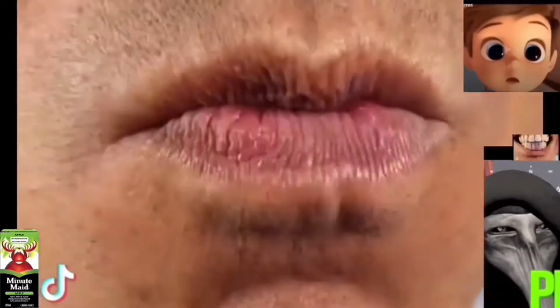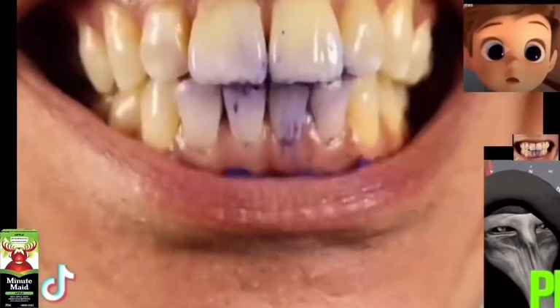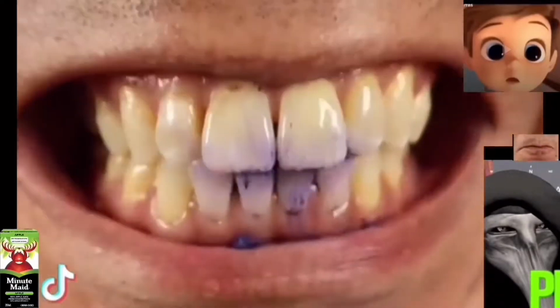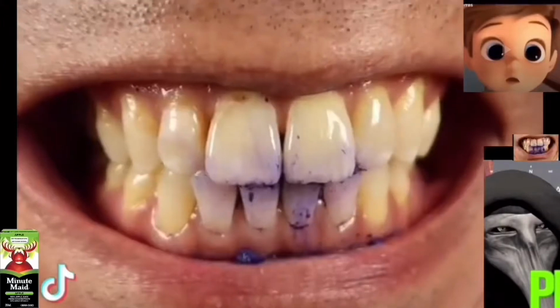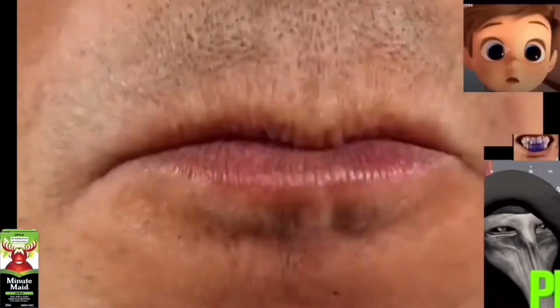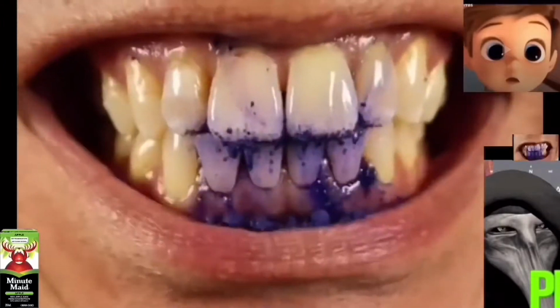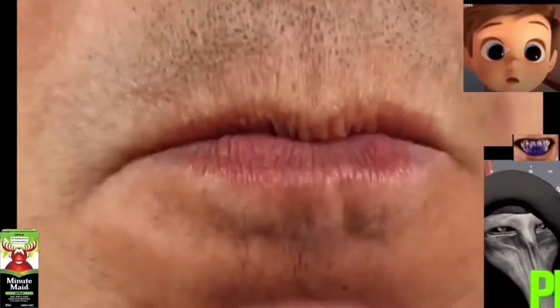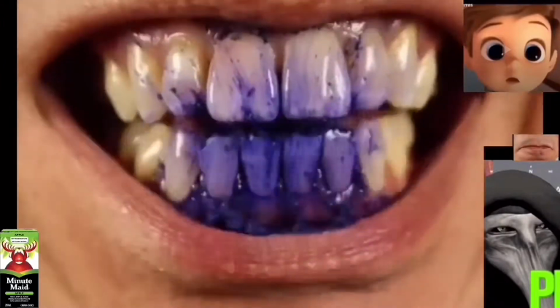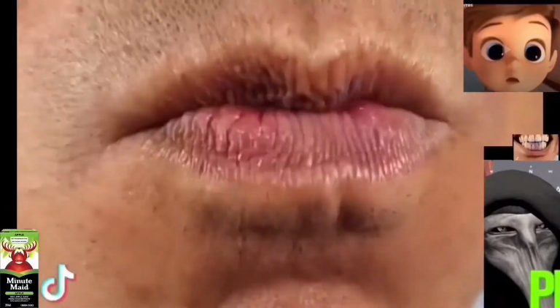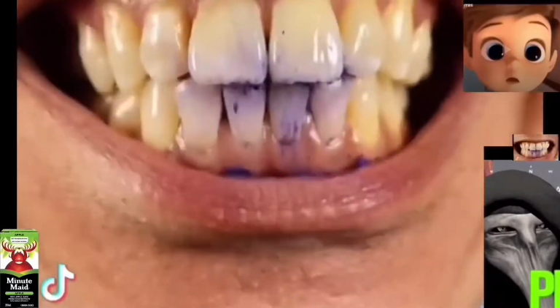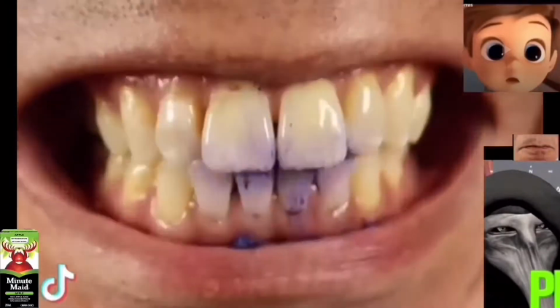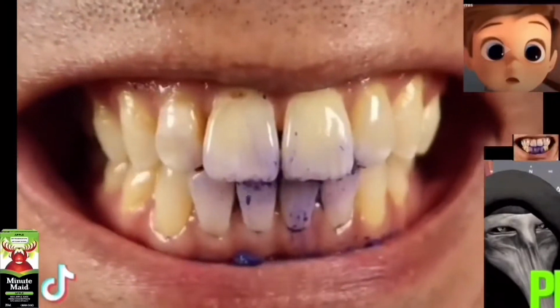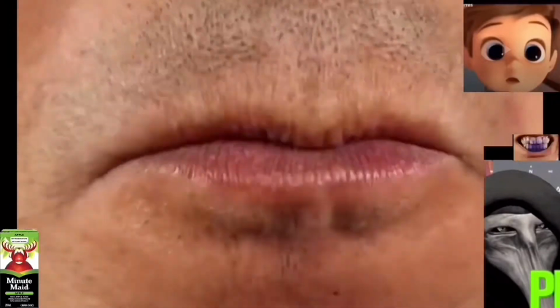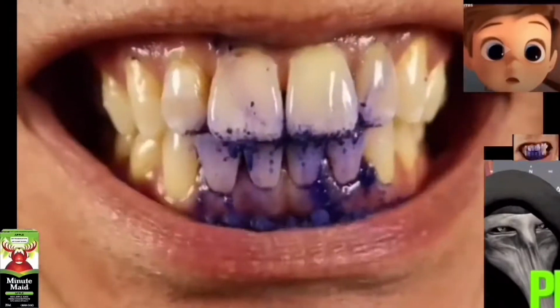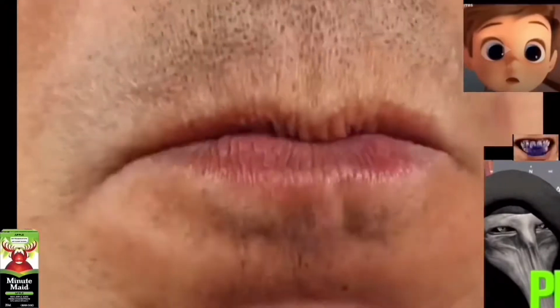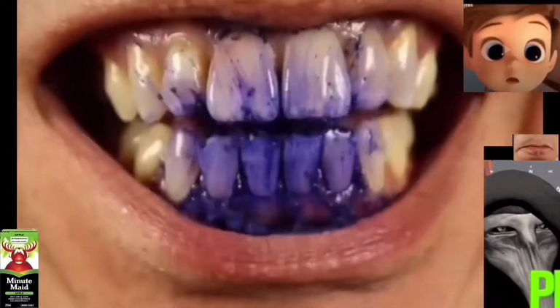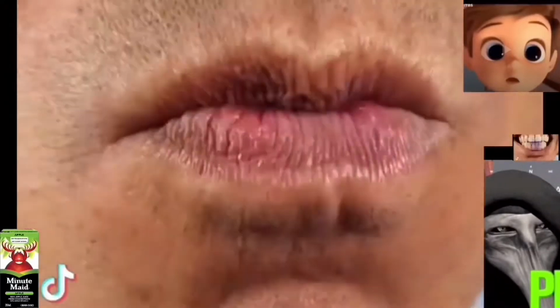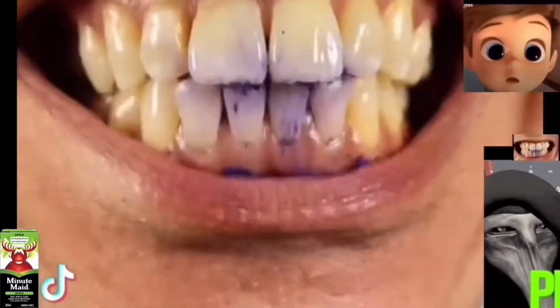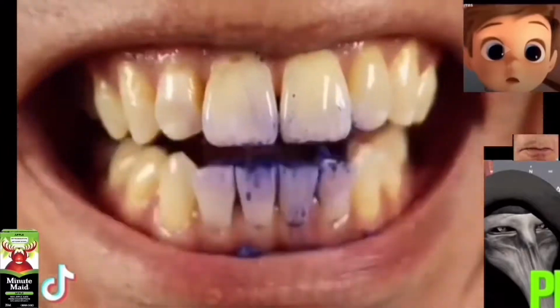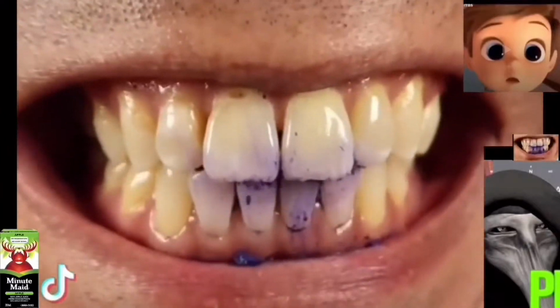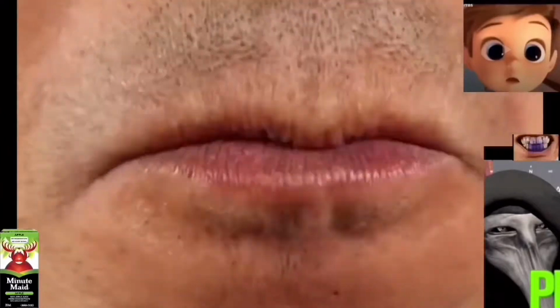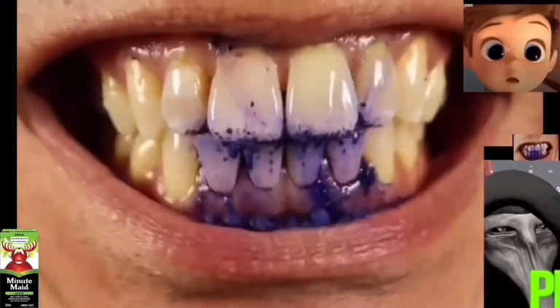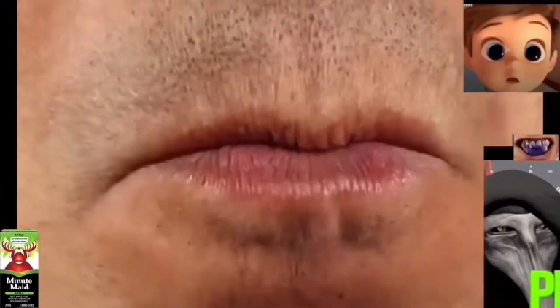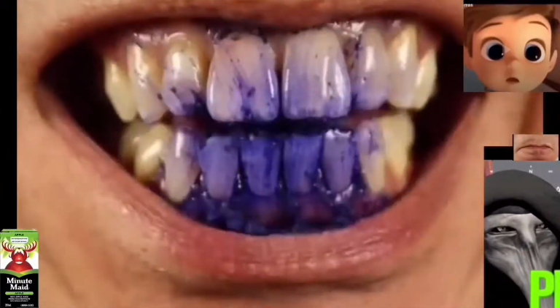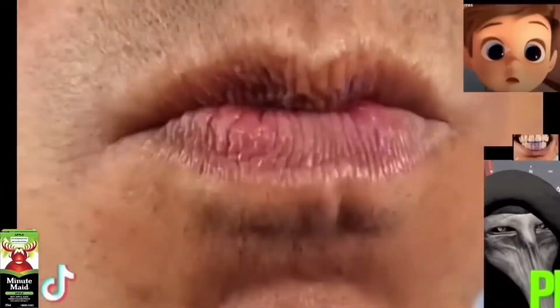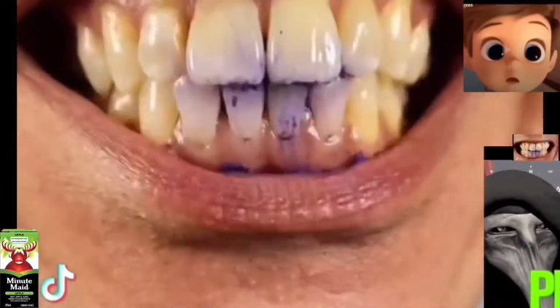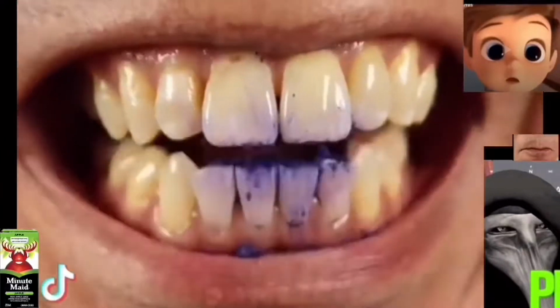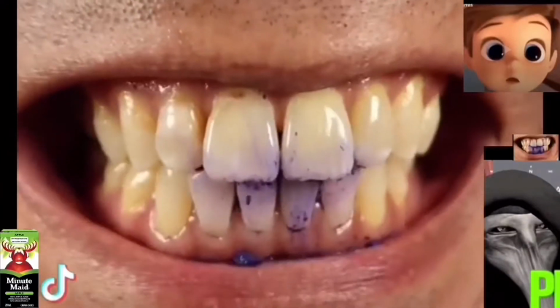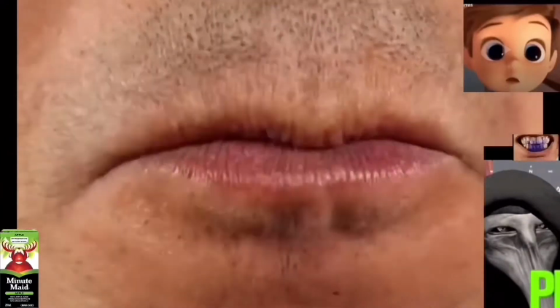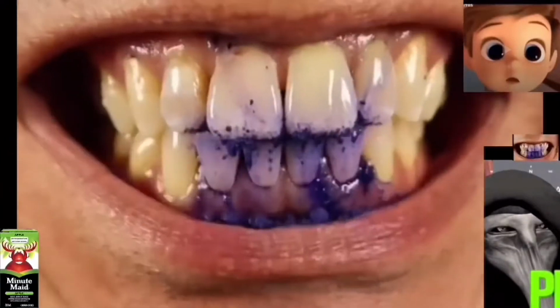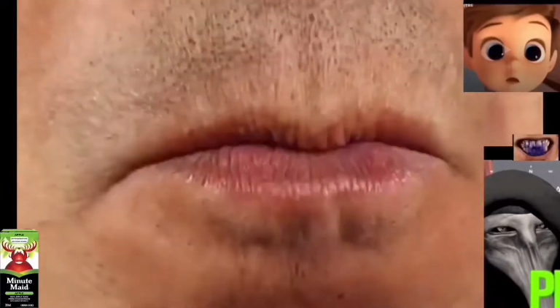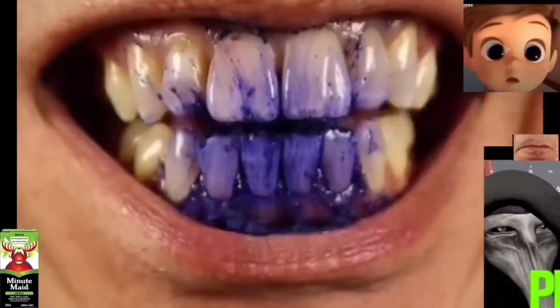This brush is polishing my teeth nice and smooth, and this toothpaste tastes incredible. This toothbrush just feels so elegant. Oh yeah, minty fresh. Let's check those results.